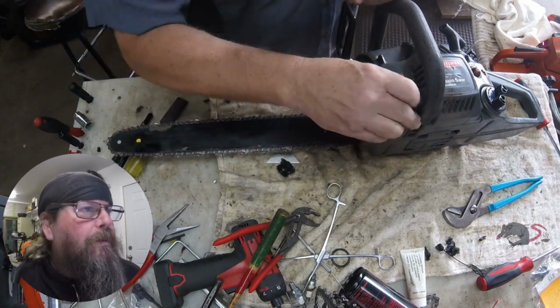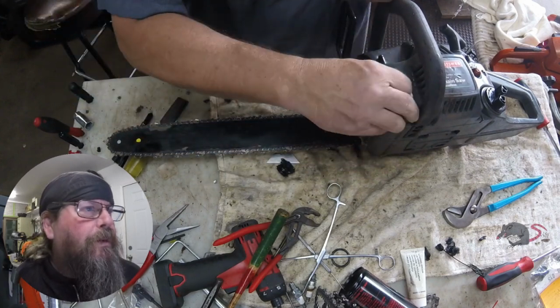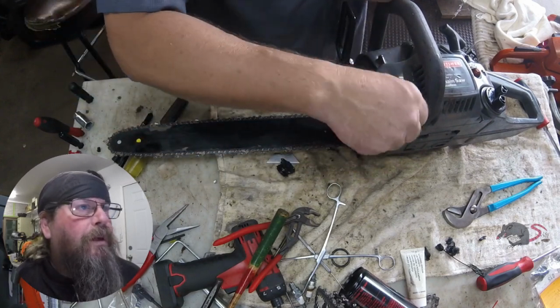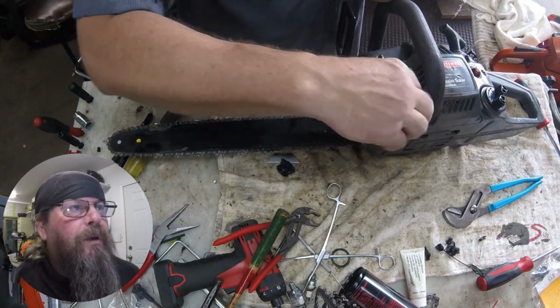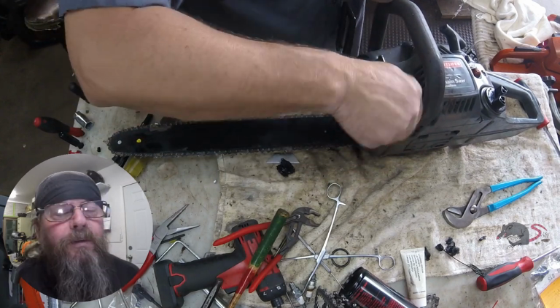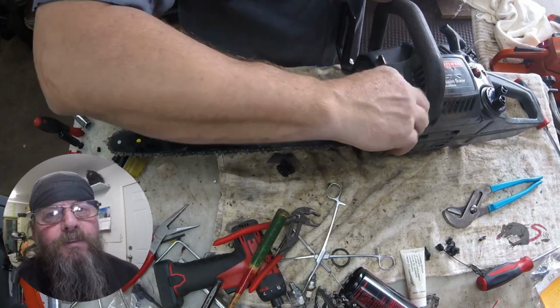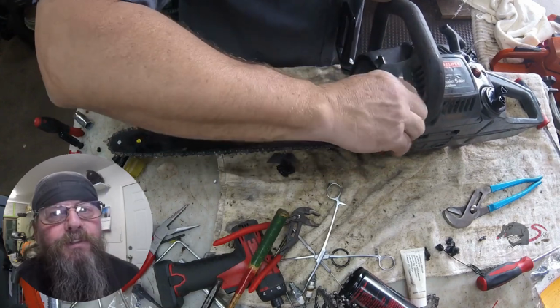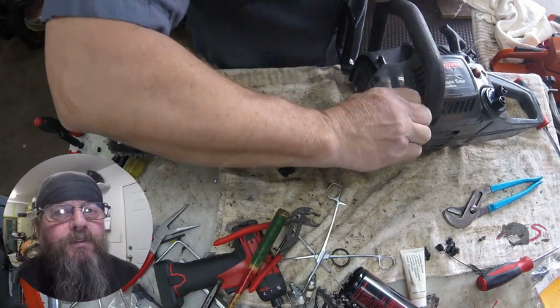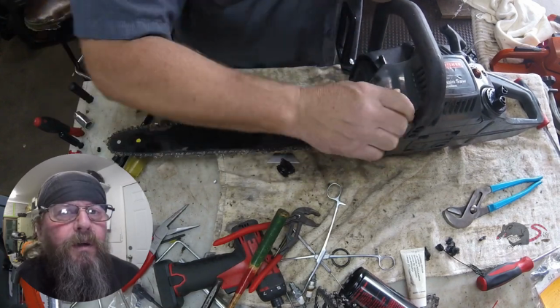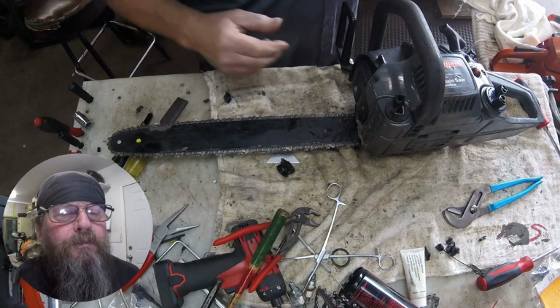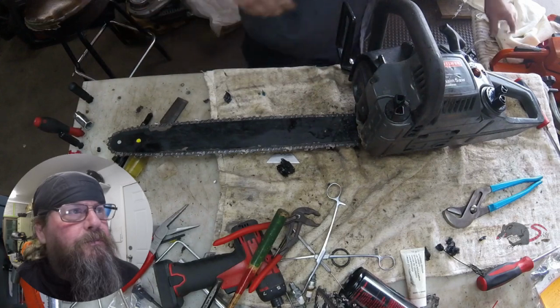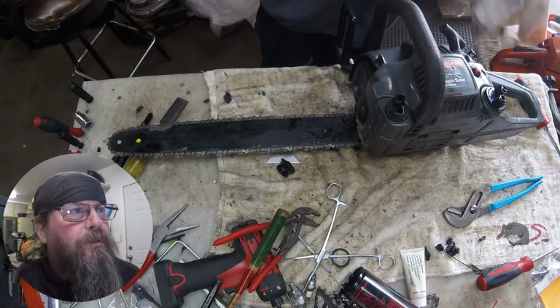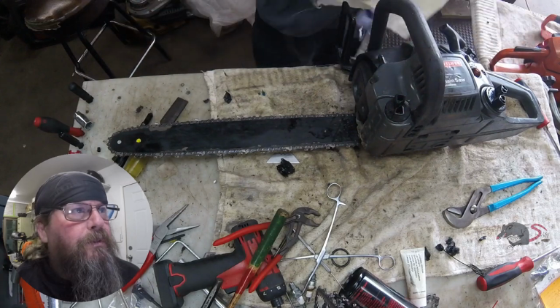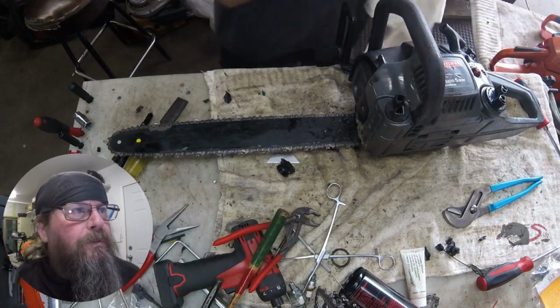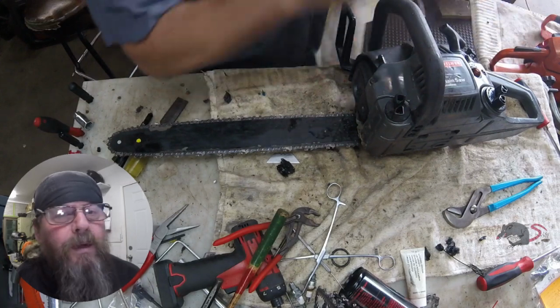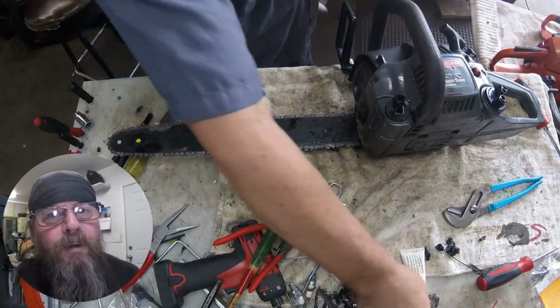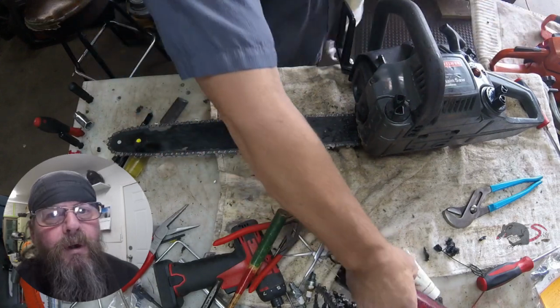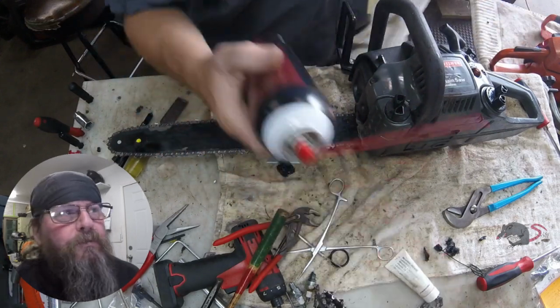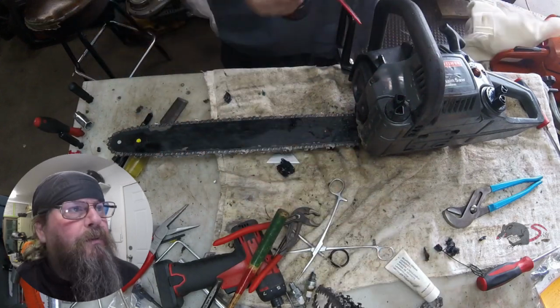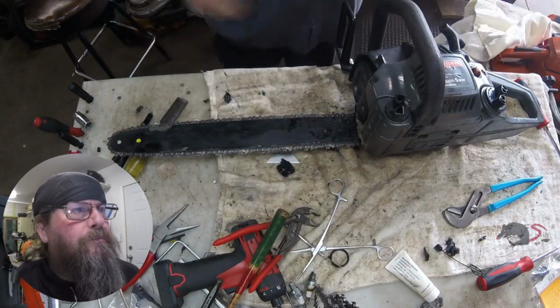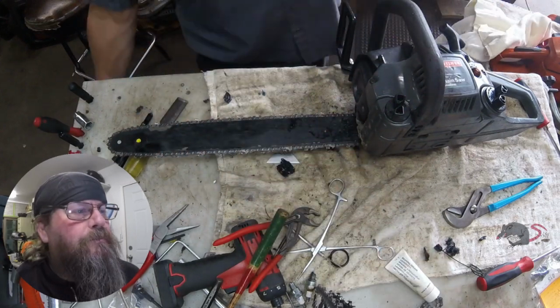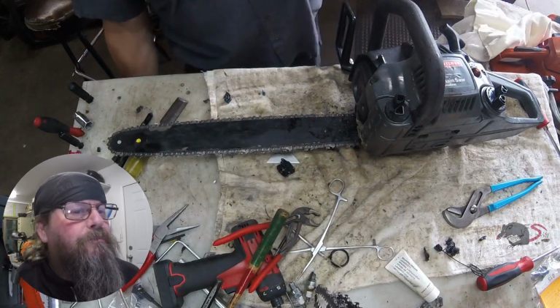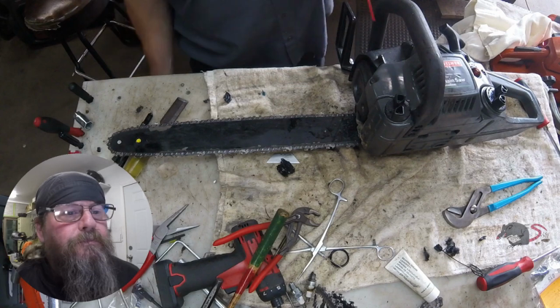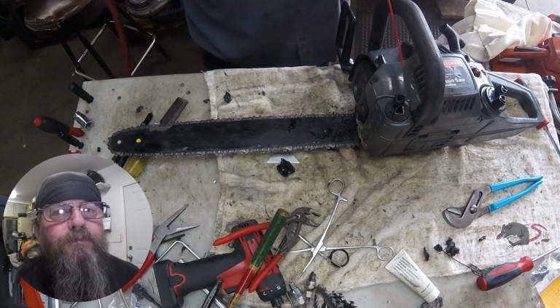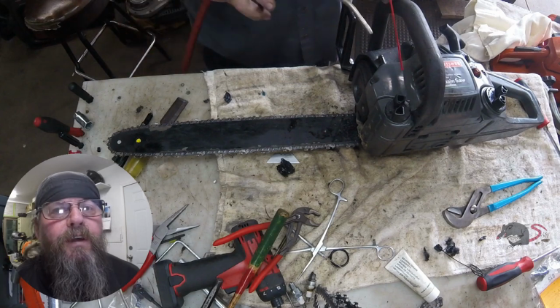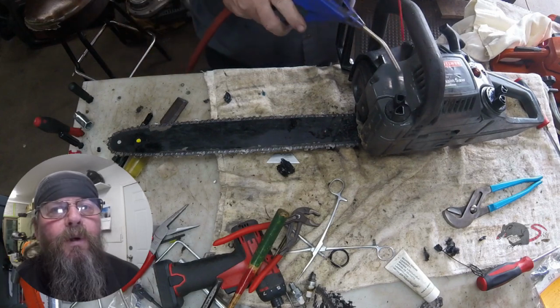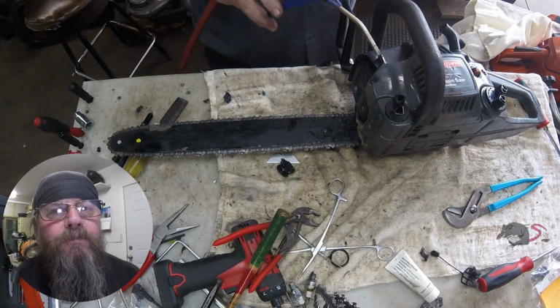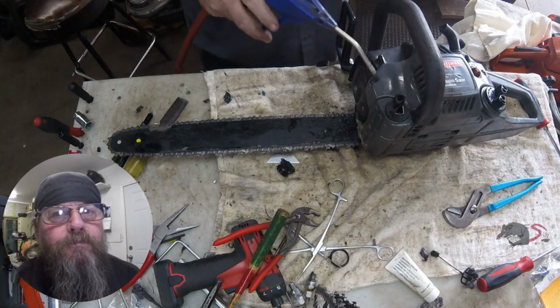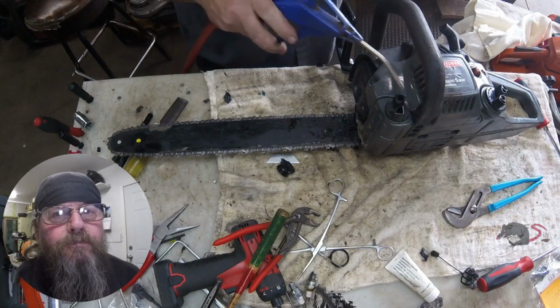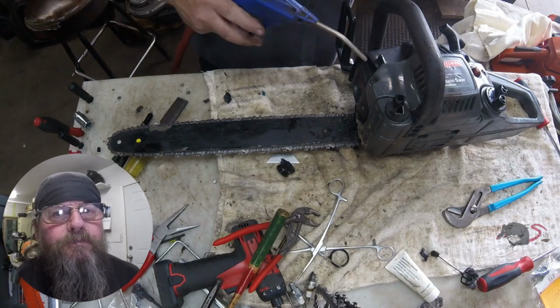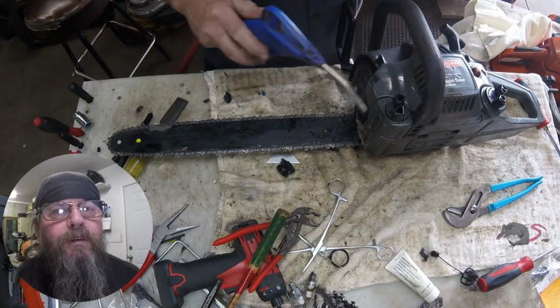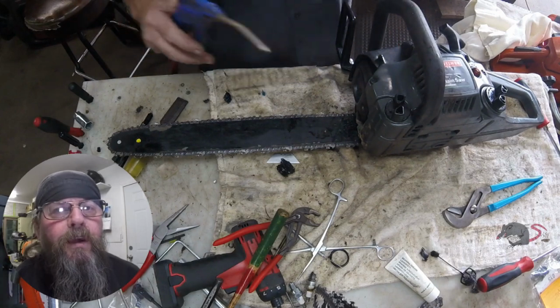So that's all I got for you on the Craftsman Chainsaw 'can't get my oil cap off' video. Thanks for watching. Later.